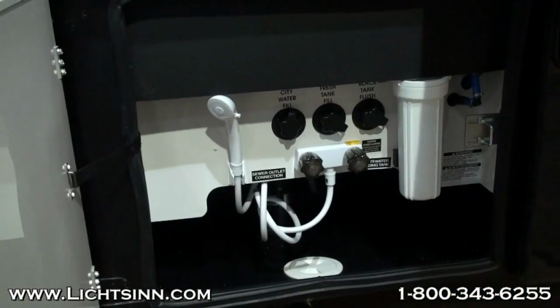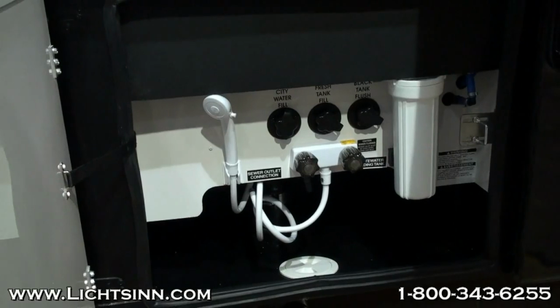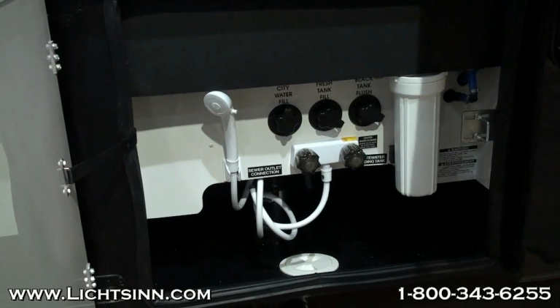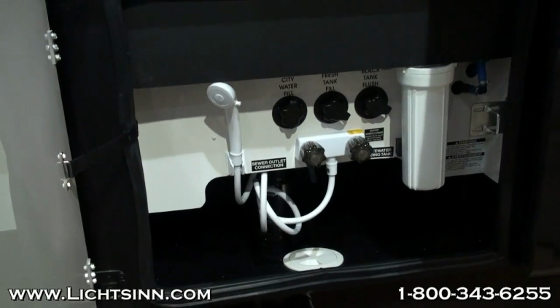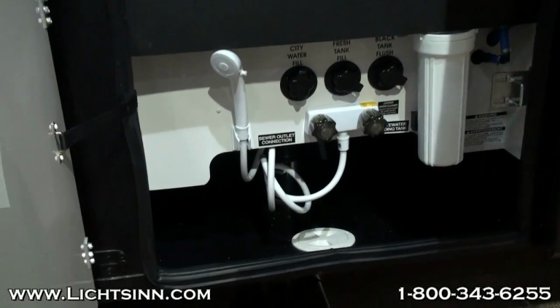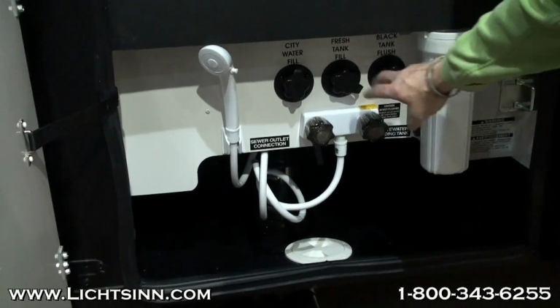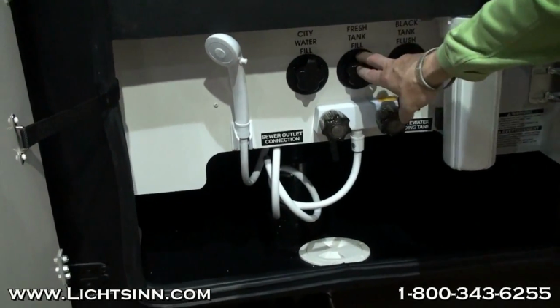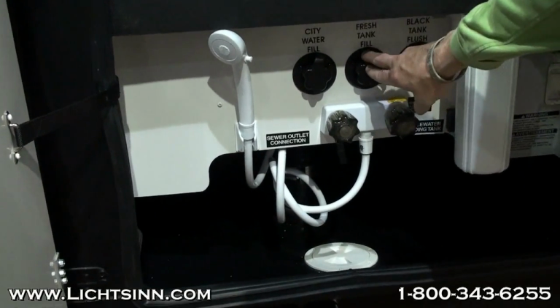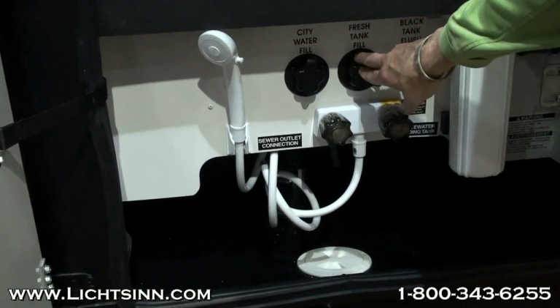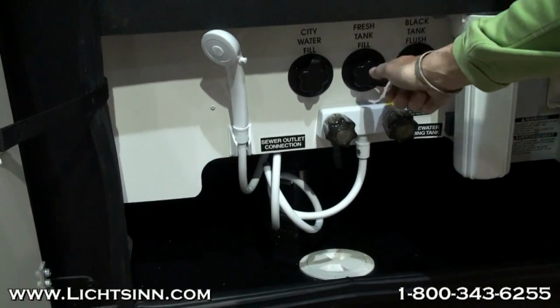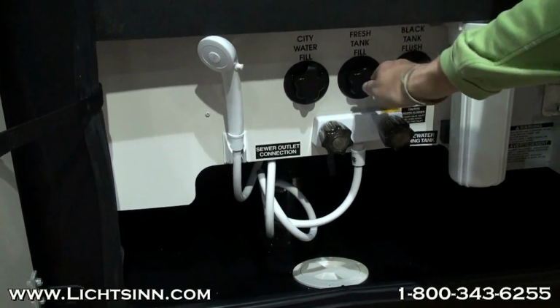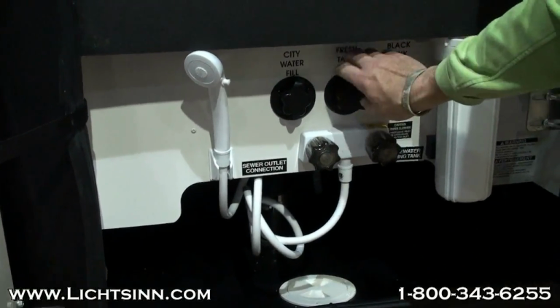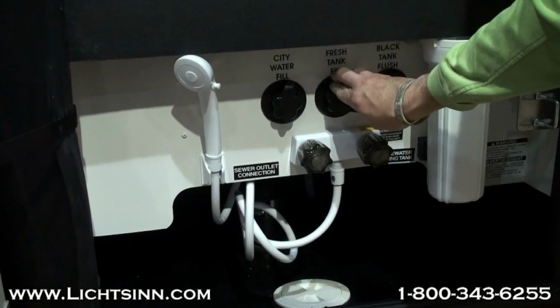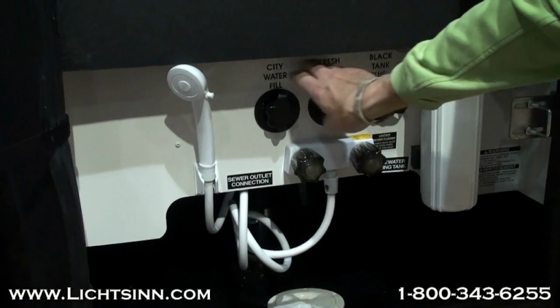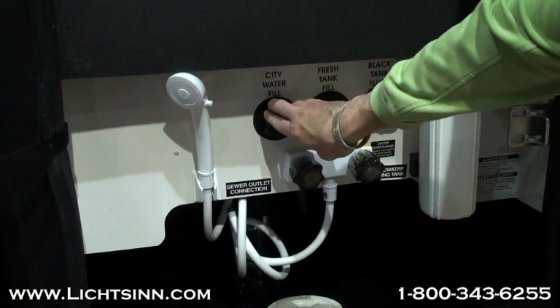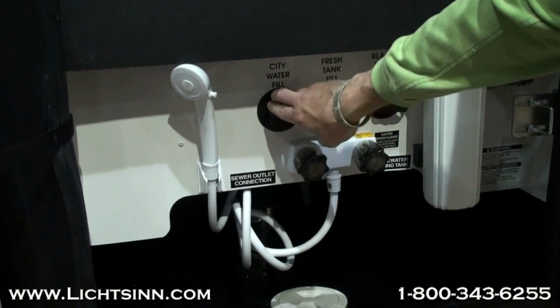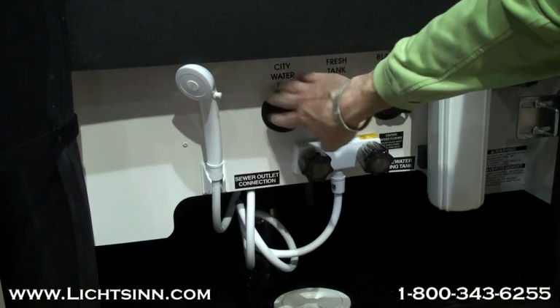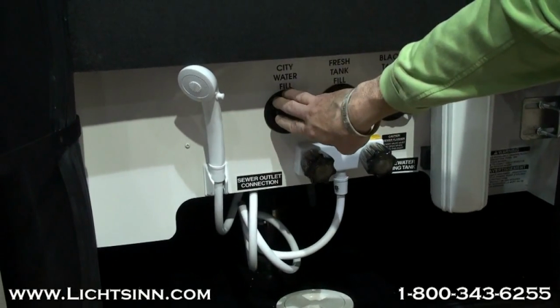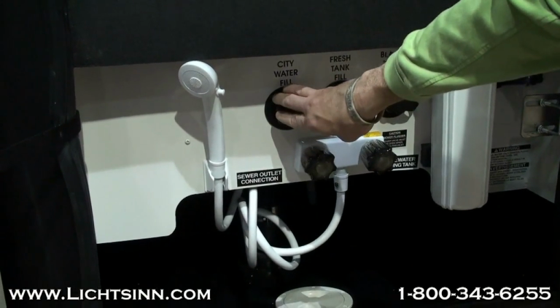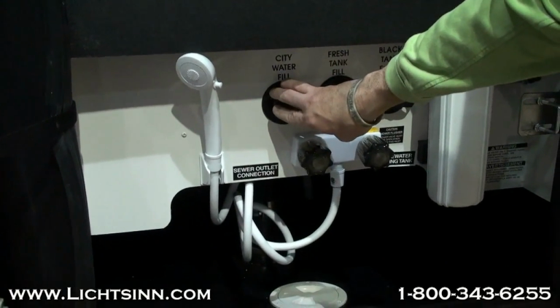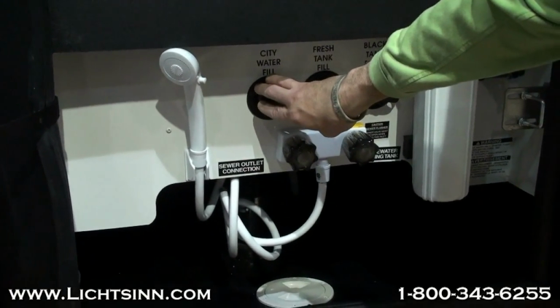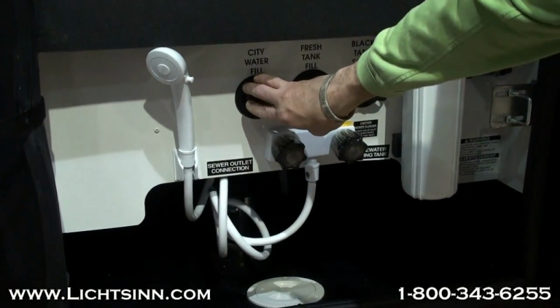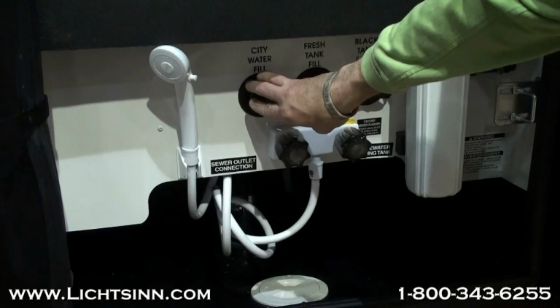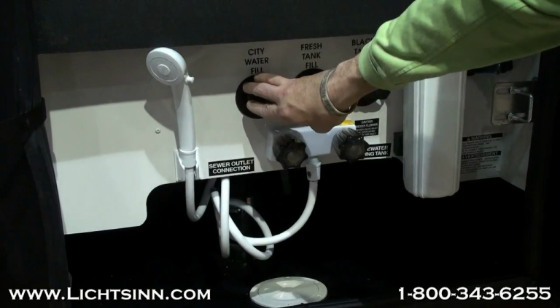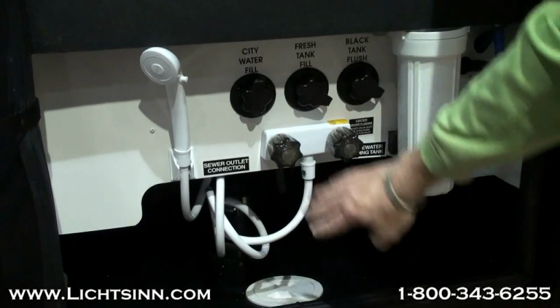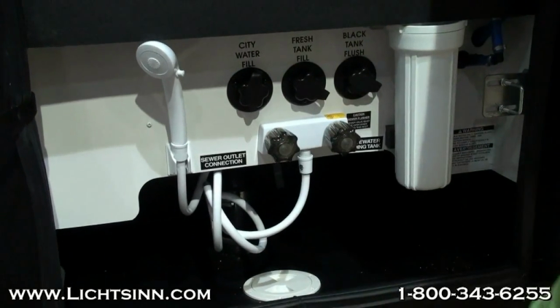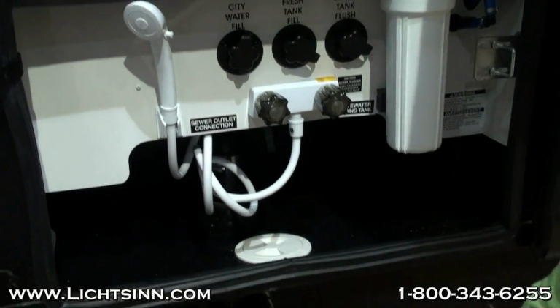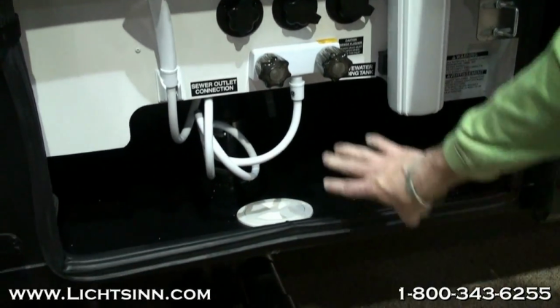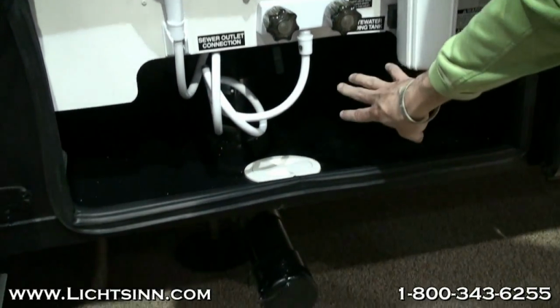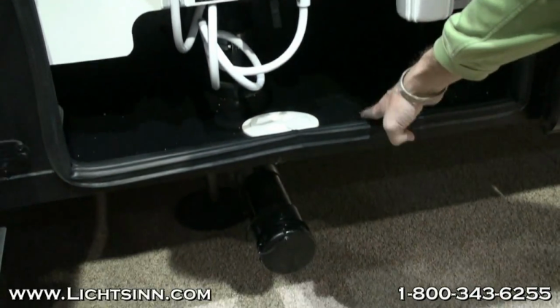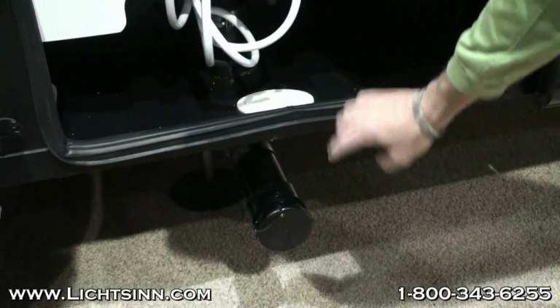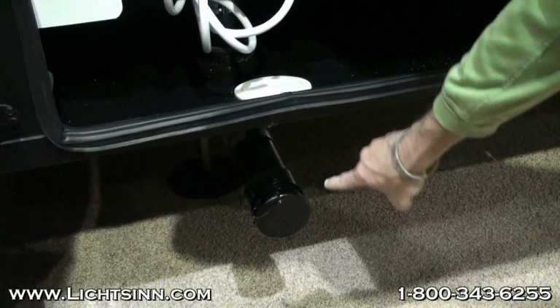Looking into this water fill, you'll notice they have a city water fill and a tank water fill, which means you have to unhook and hook up your water hose each and every time. Winnebago actually has it all in one, where you only have to hook it up in one spot and you can decide. It's just a convenience factor.